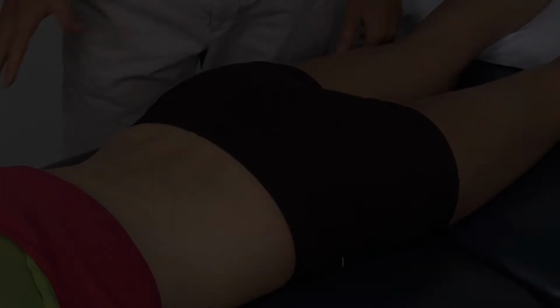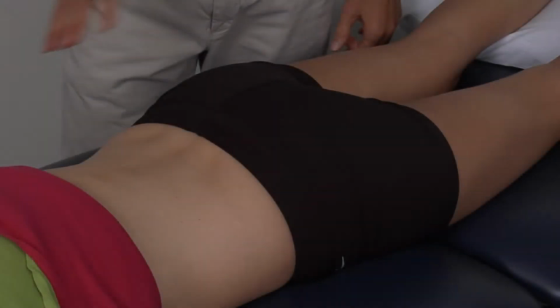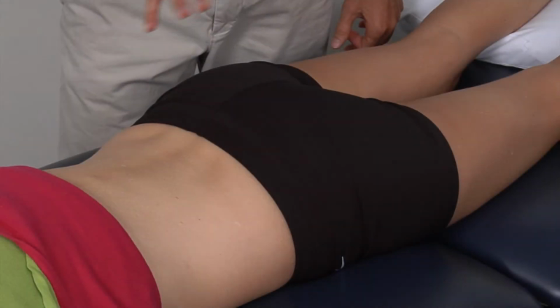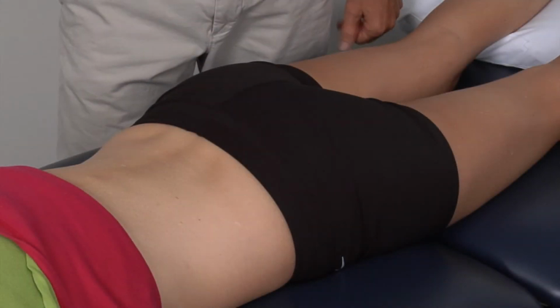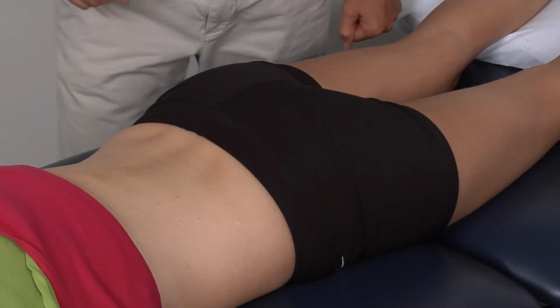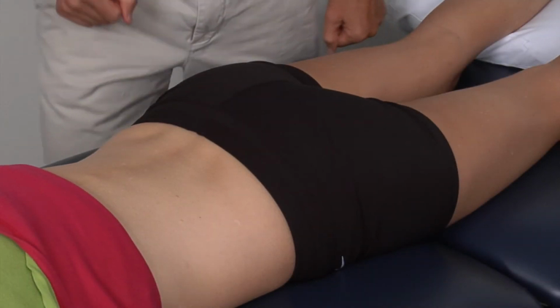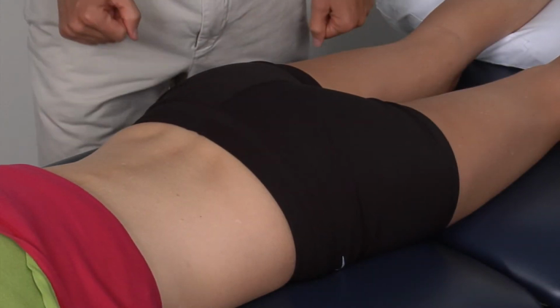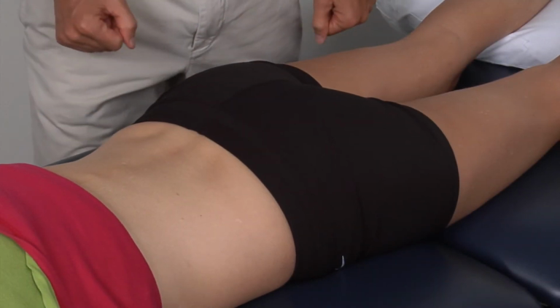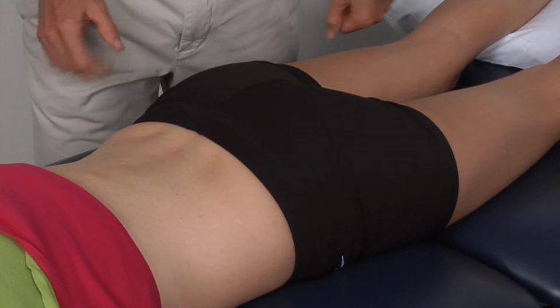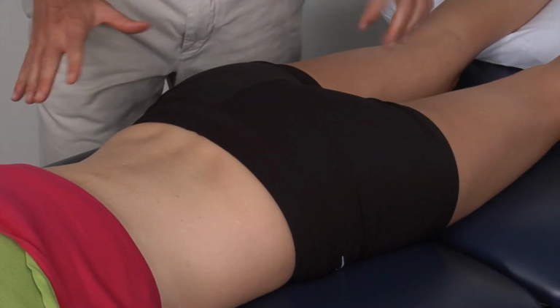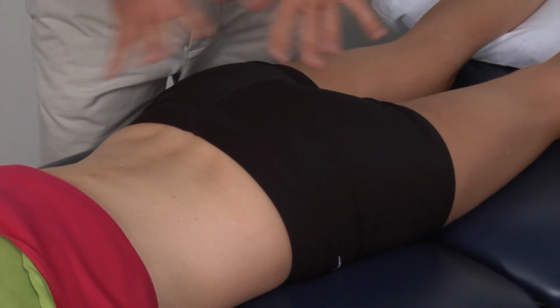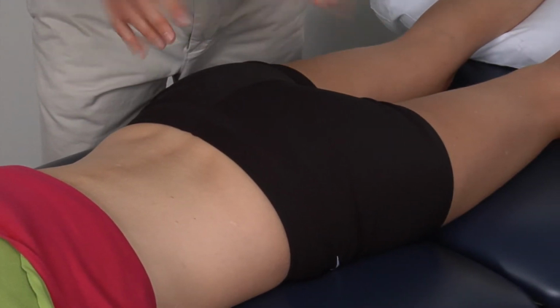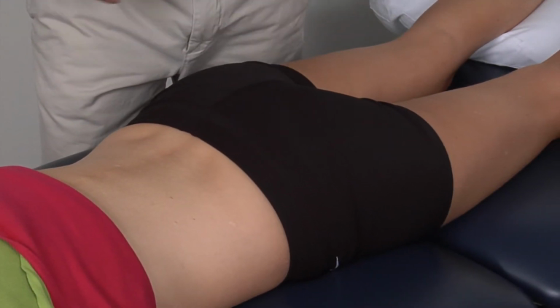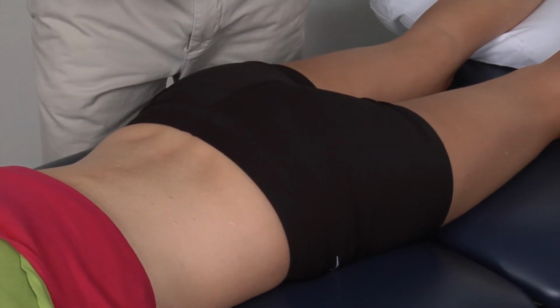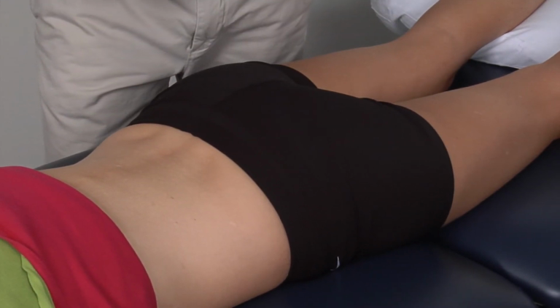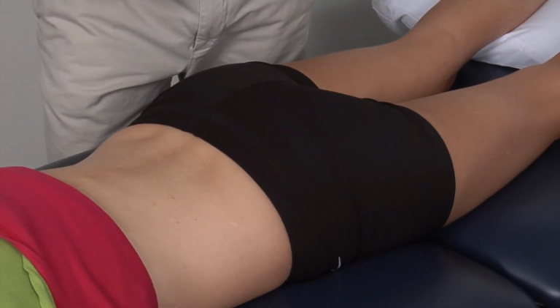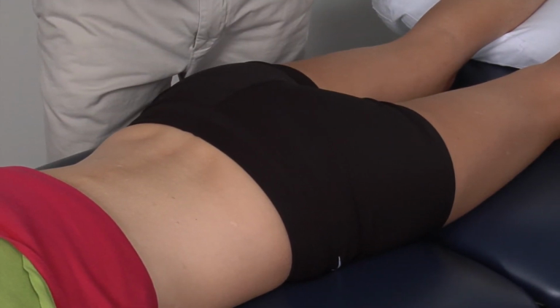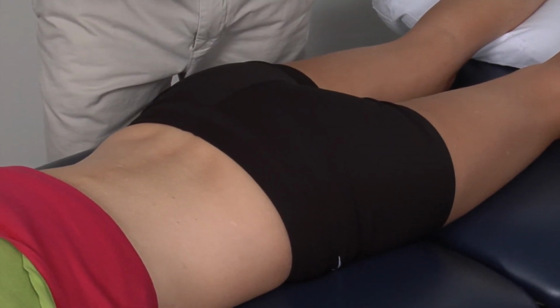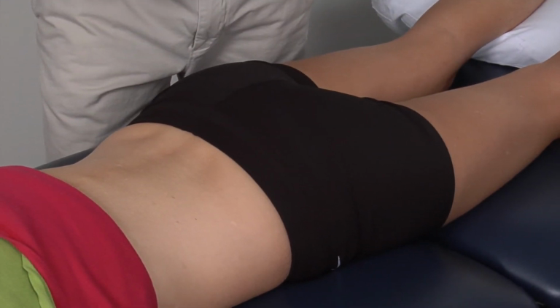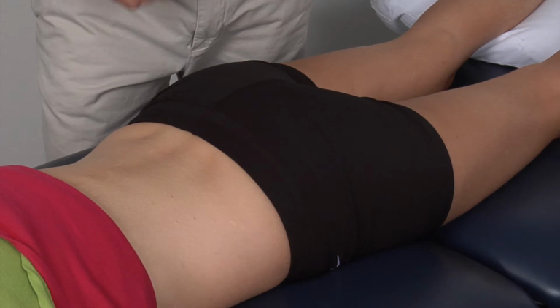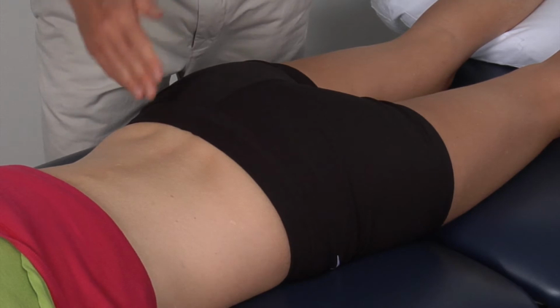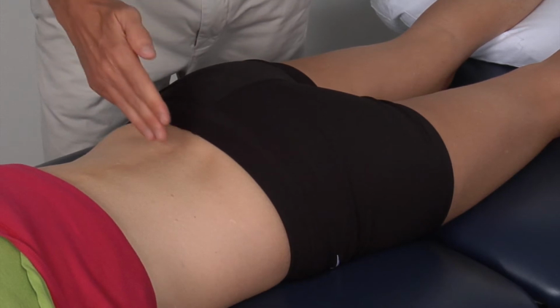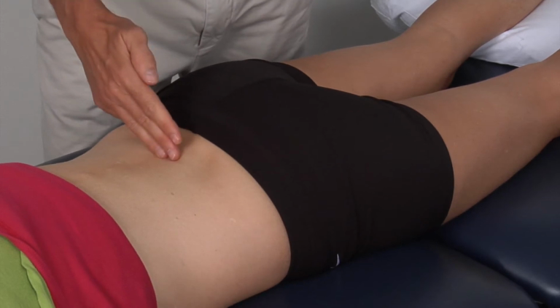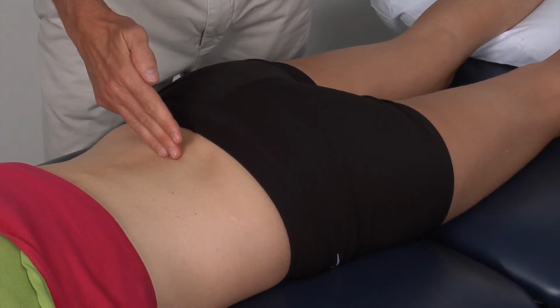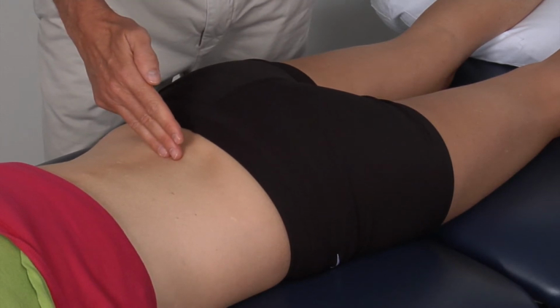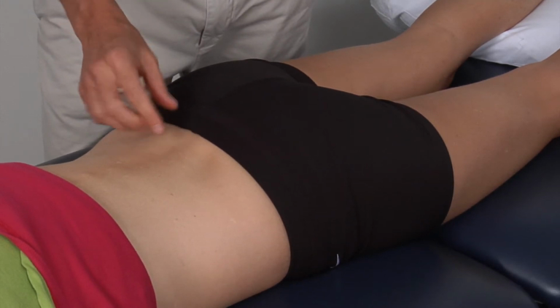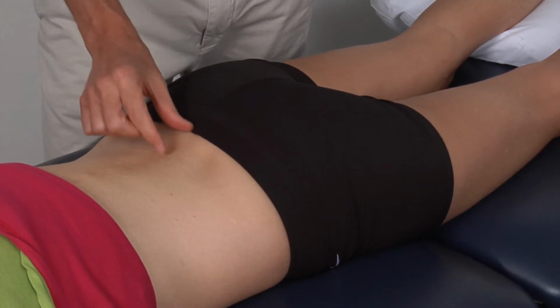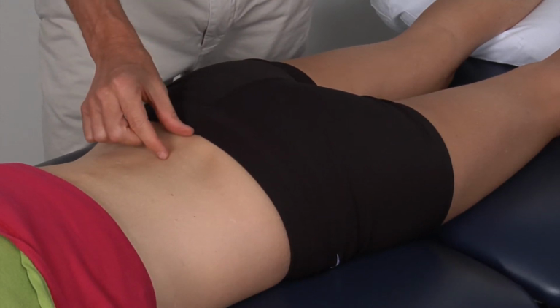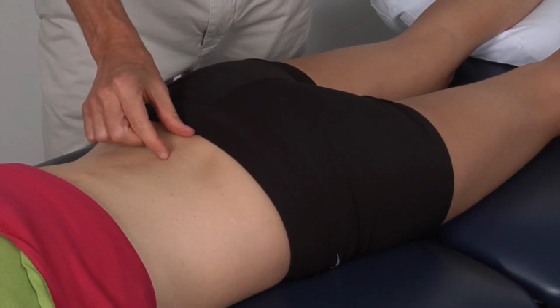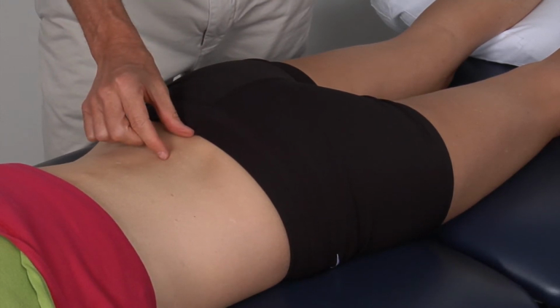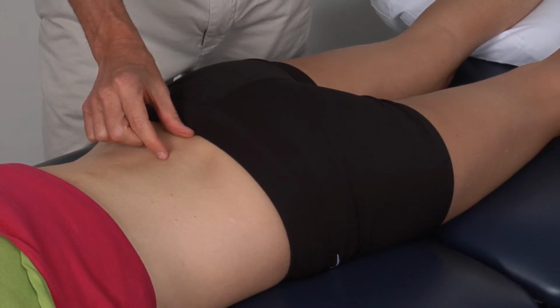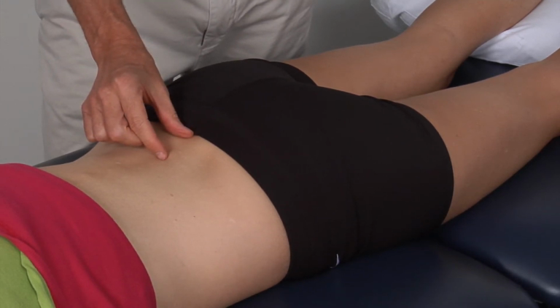When palpating the osseous structures on the posterior side of the hip and pelvis, we must first consider the lower lumbar spine.